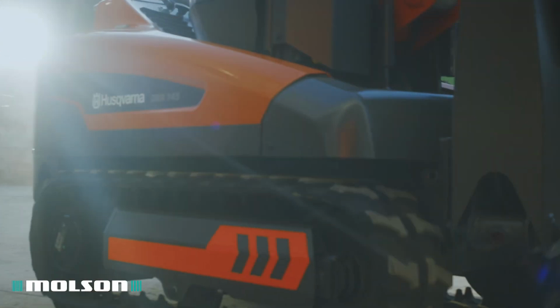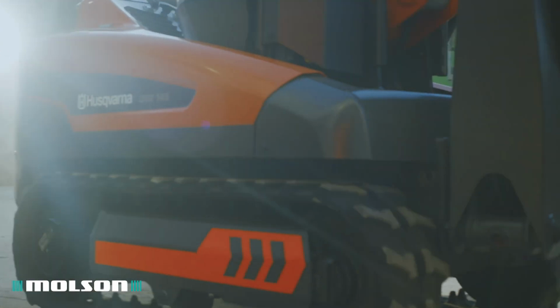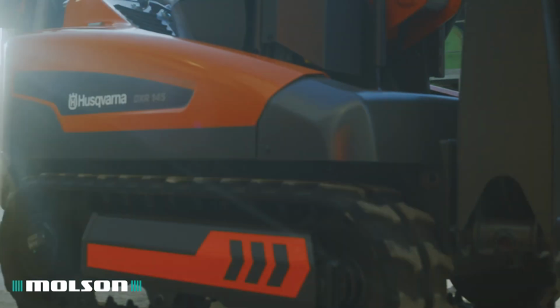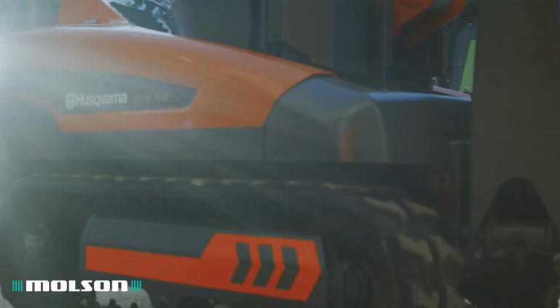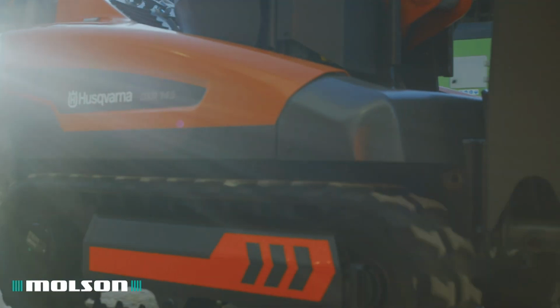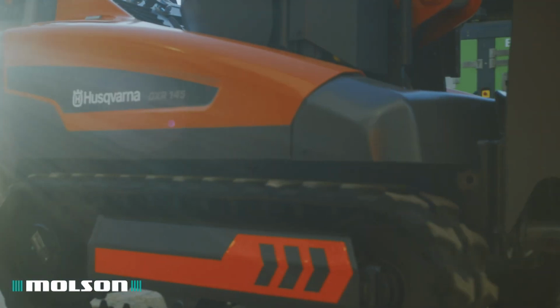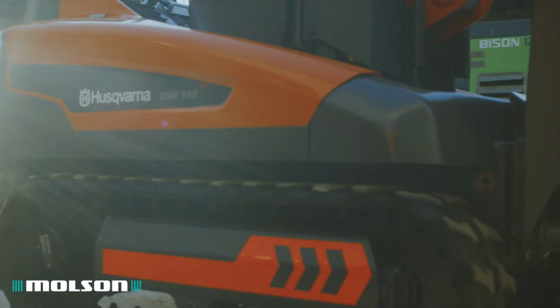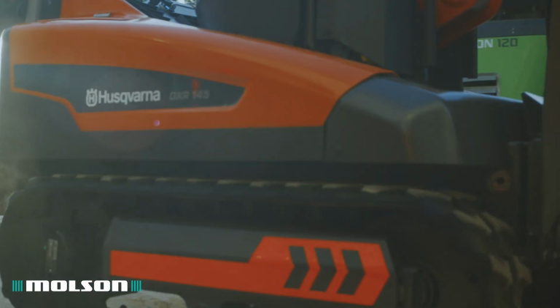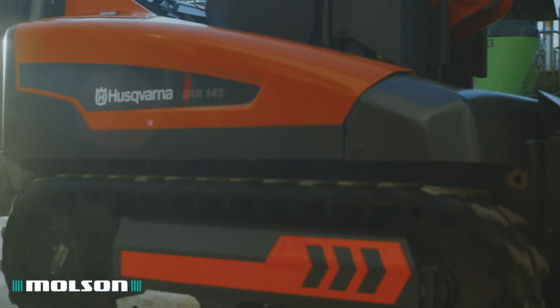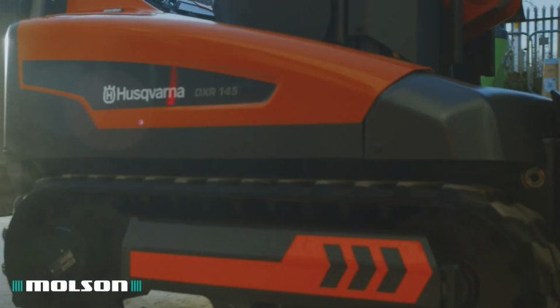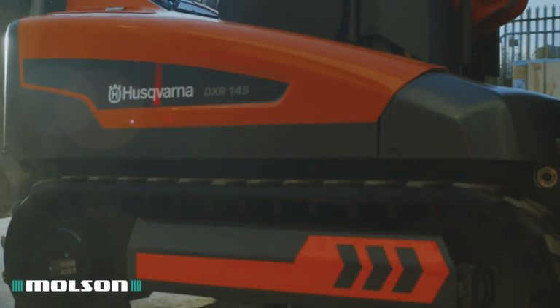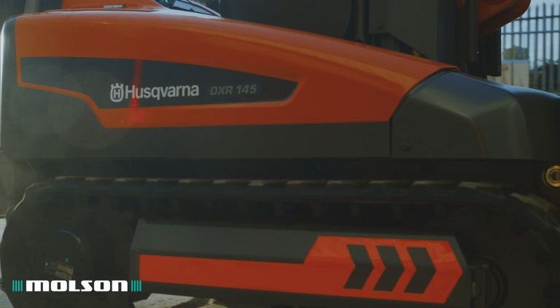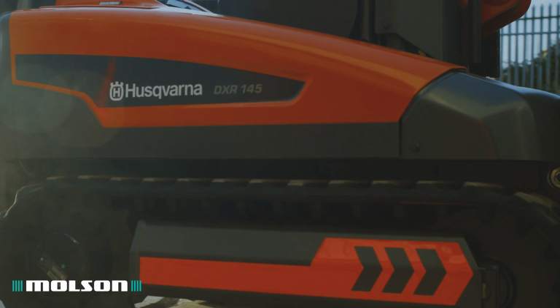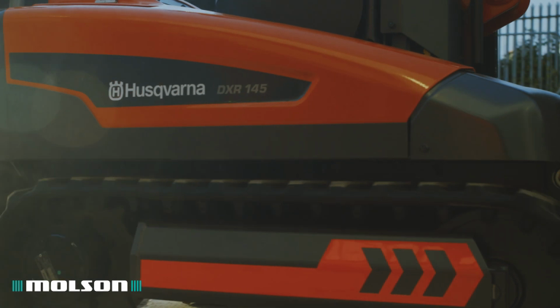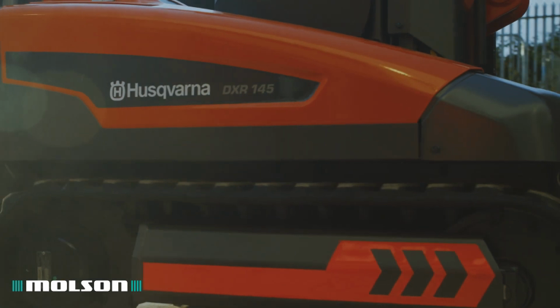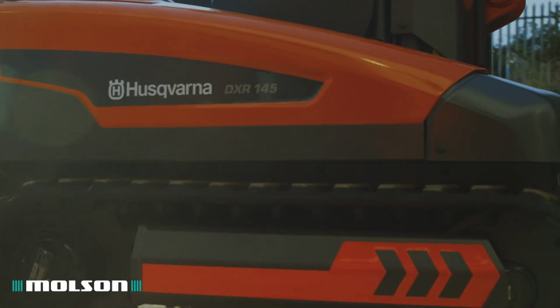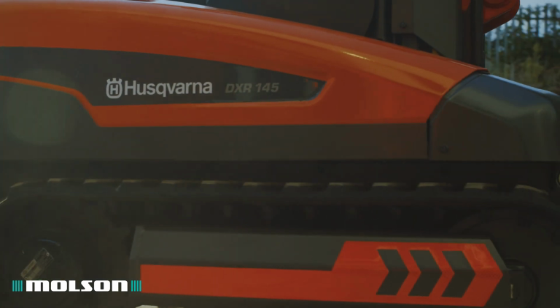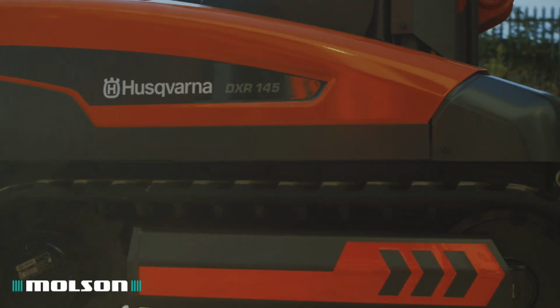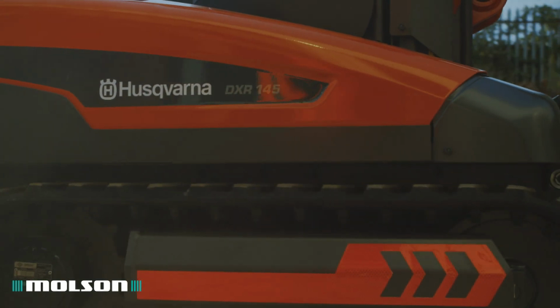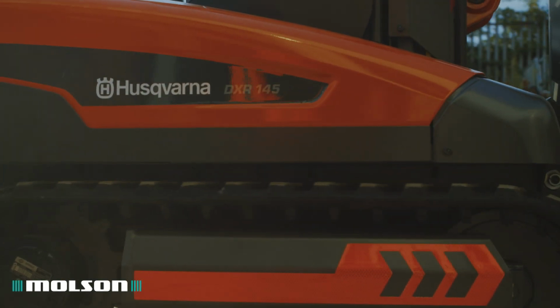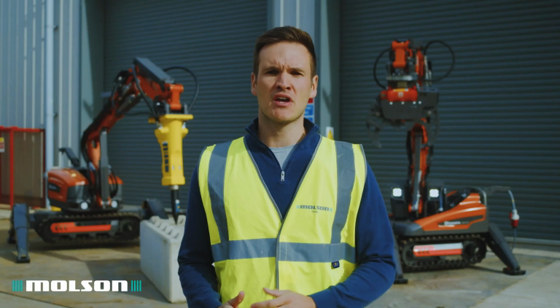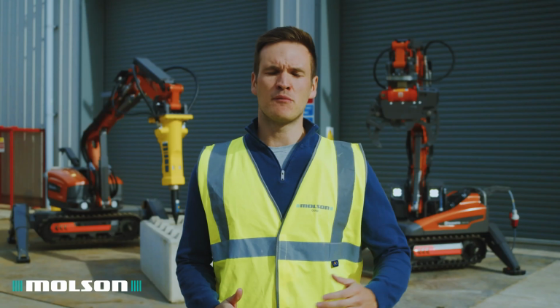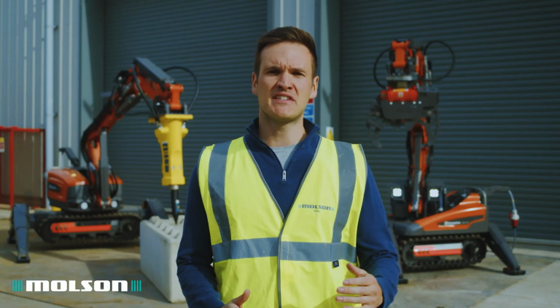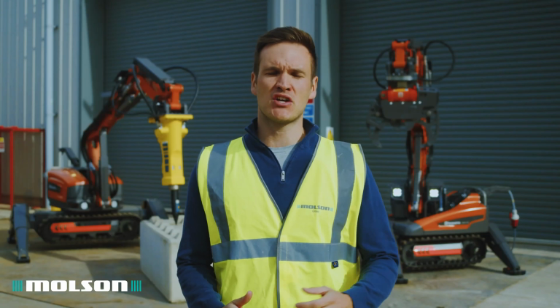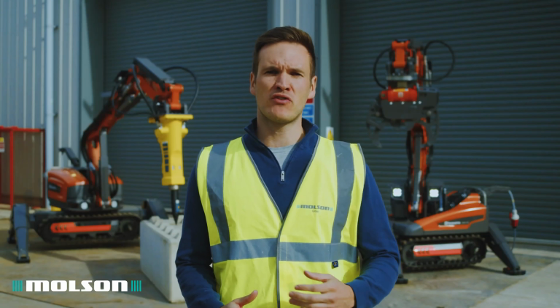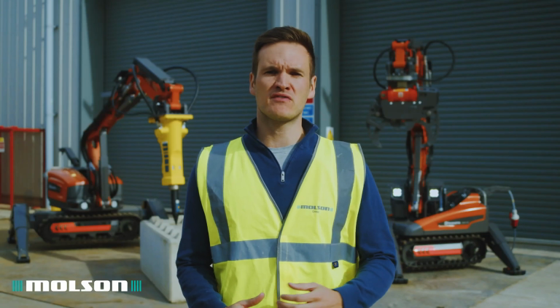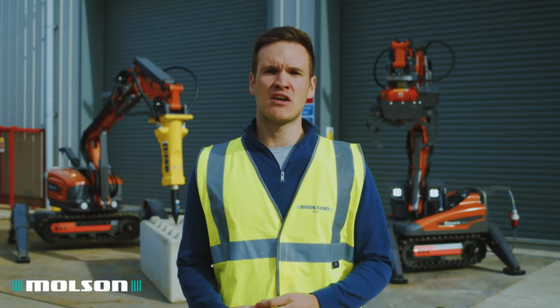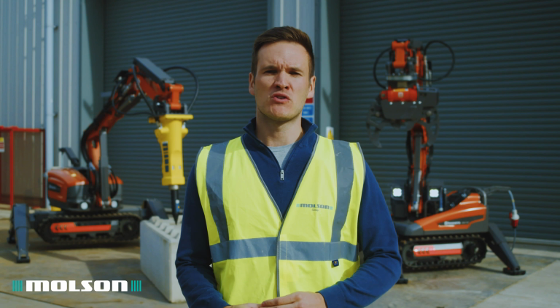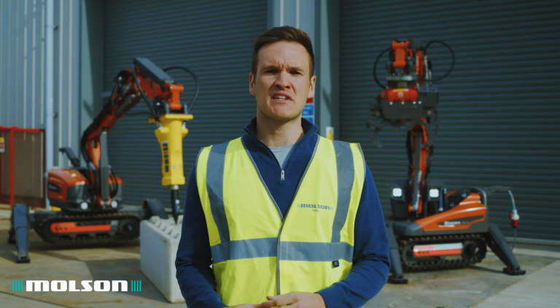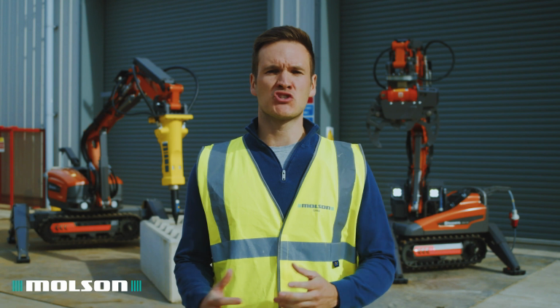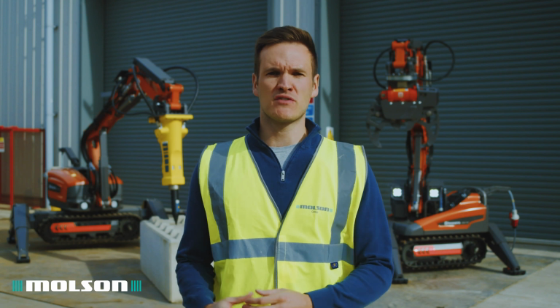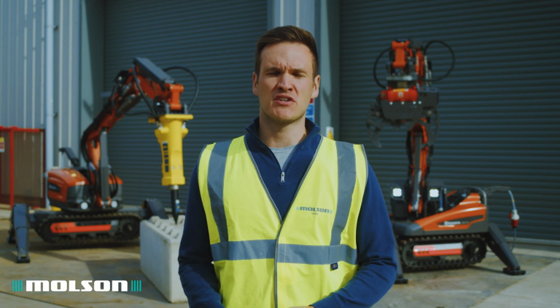The product range consists of four models, from the DXR145 which weighs in at 985 kilos, up to the DXR315 which weighs in at just over two tons.